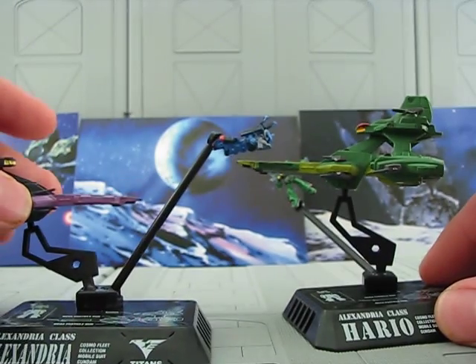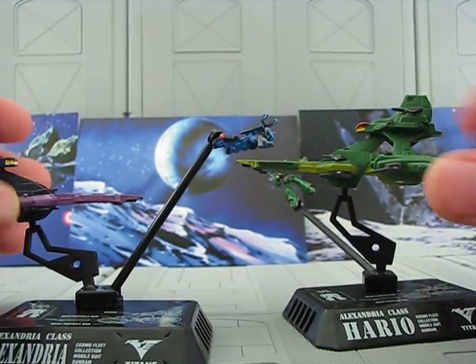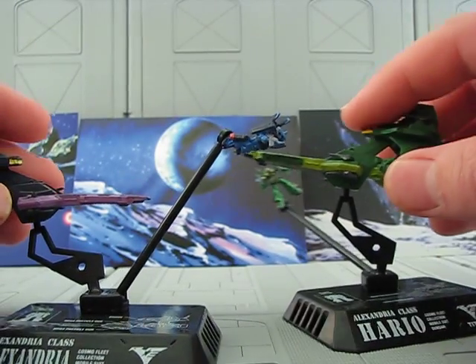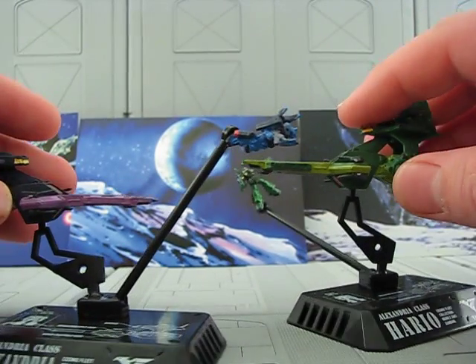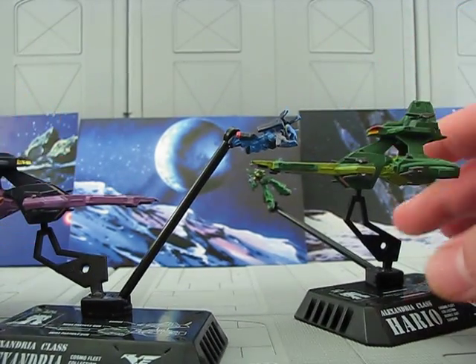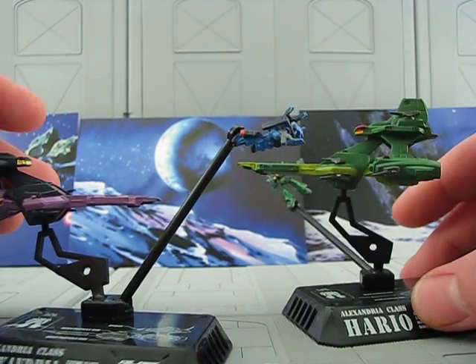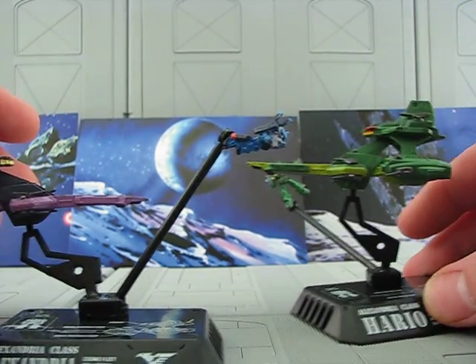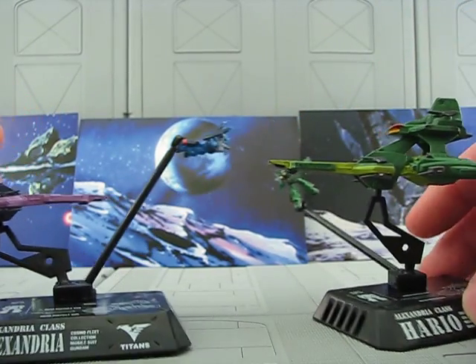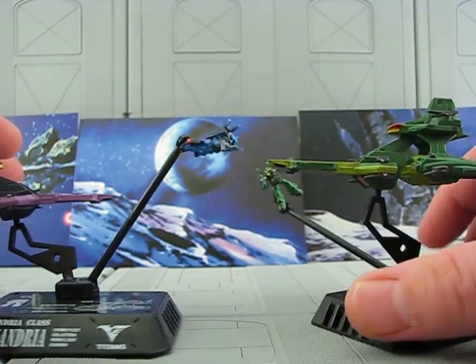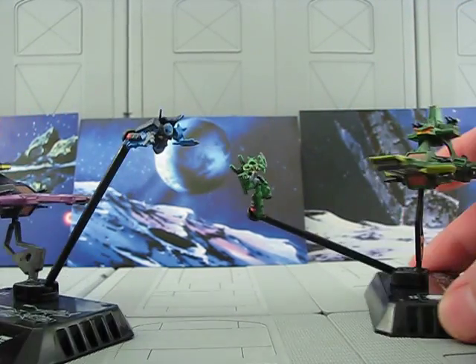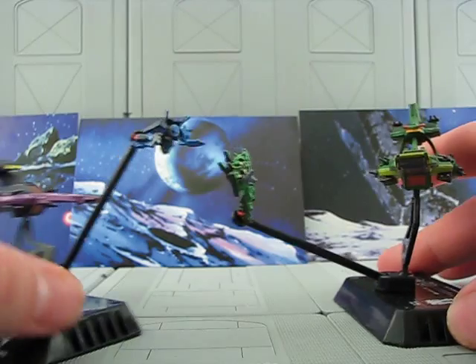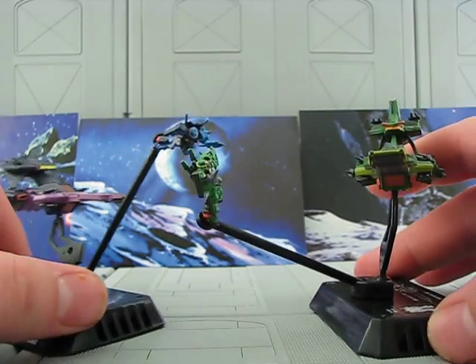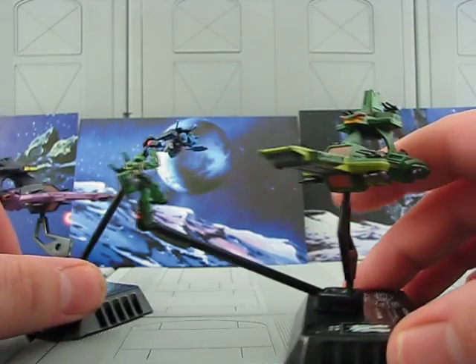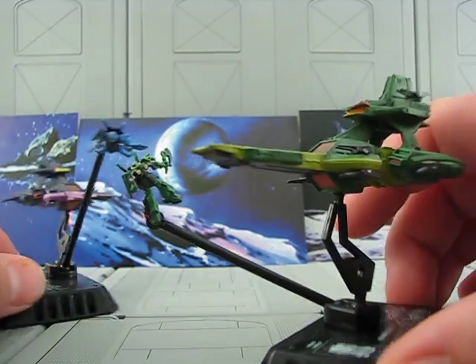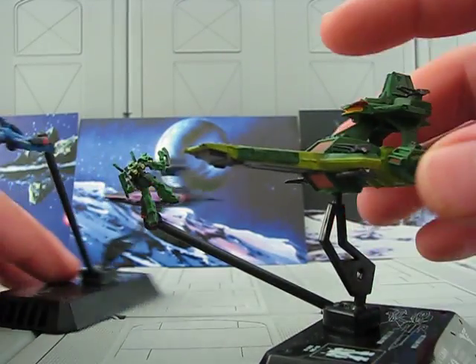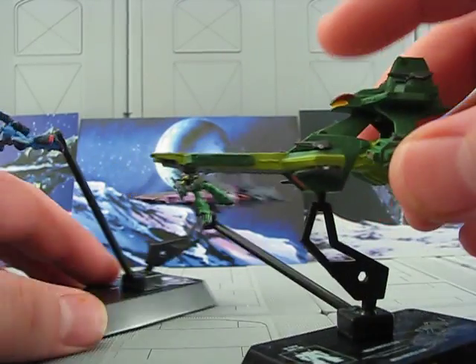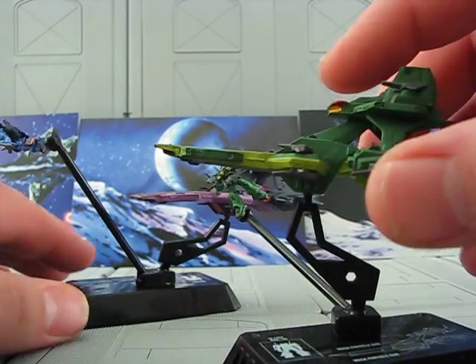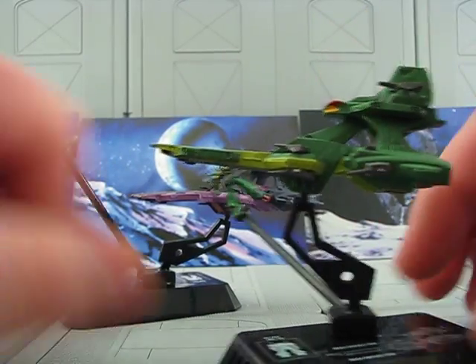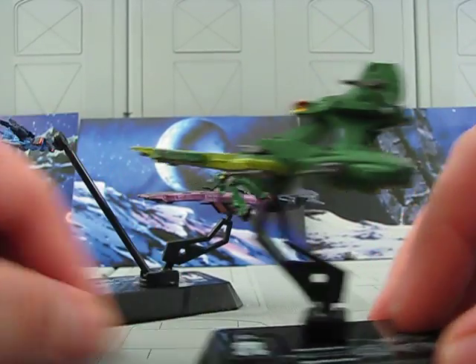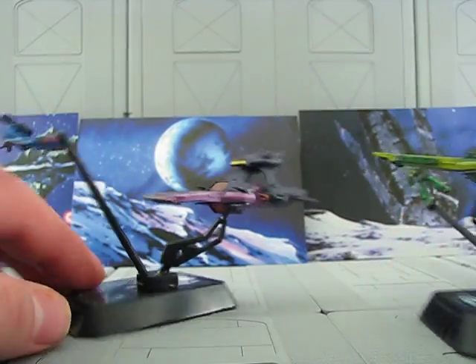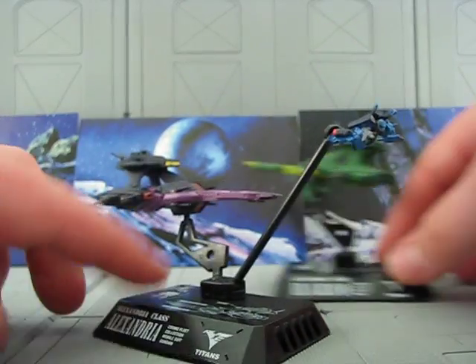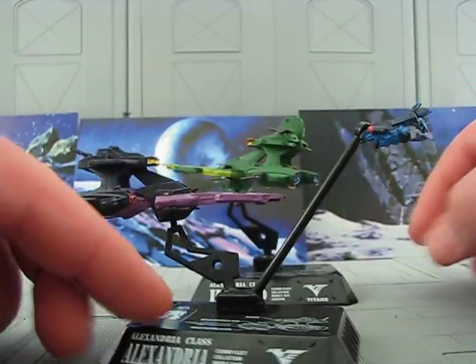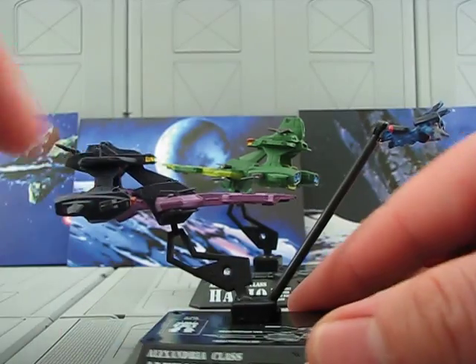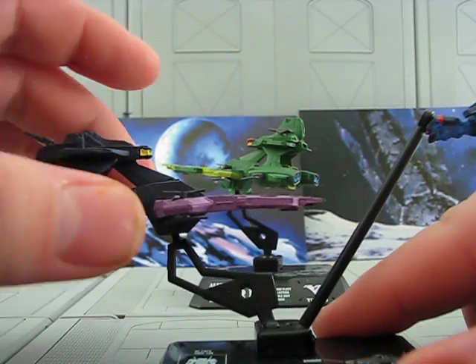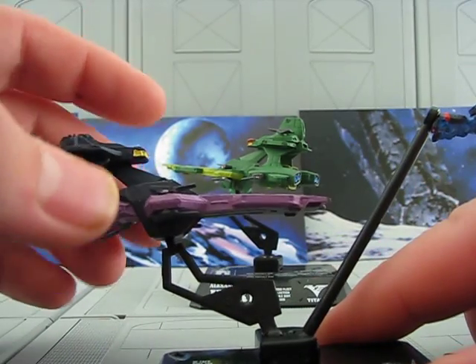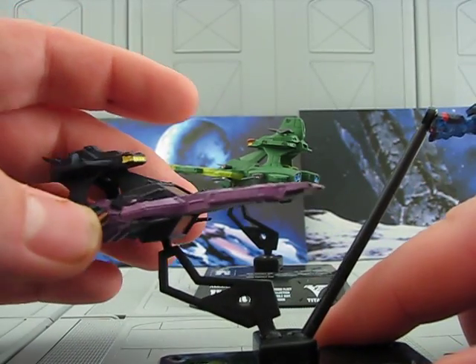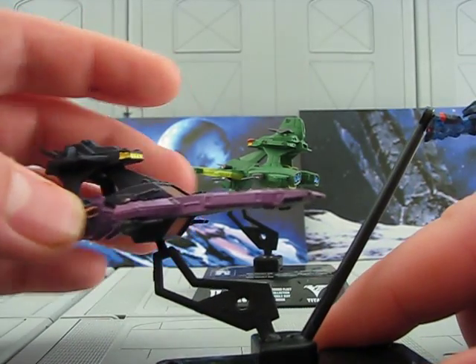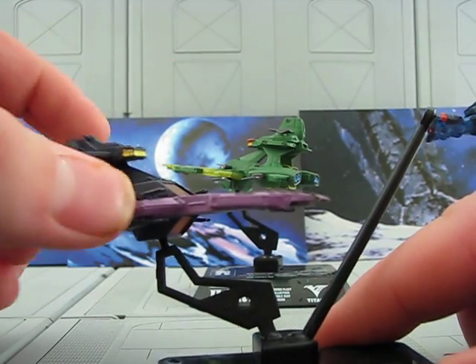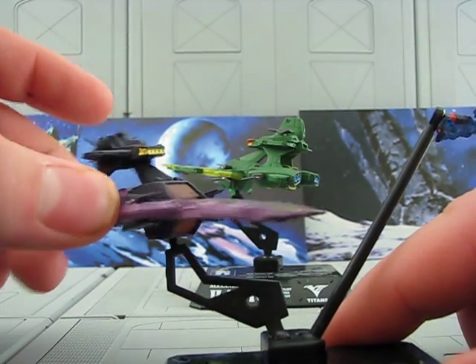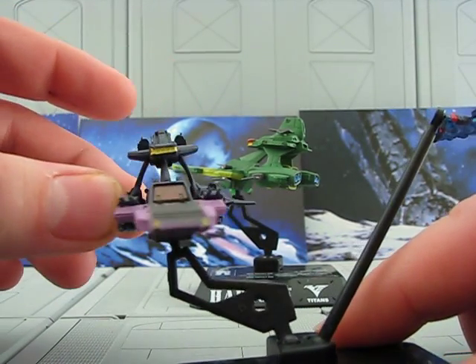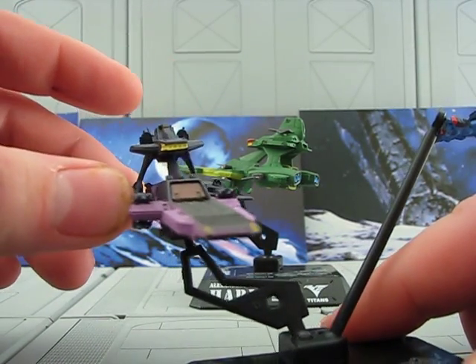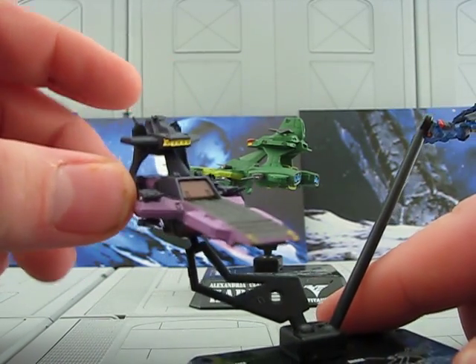Since these ships are nothing more than a color variant and a different variant of the mobile suit, I decided to cover them both at the same time. First off, the main Alexandria. This is the Alexandria, and its class of ships is named after it.